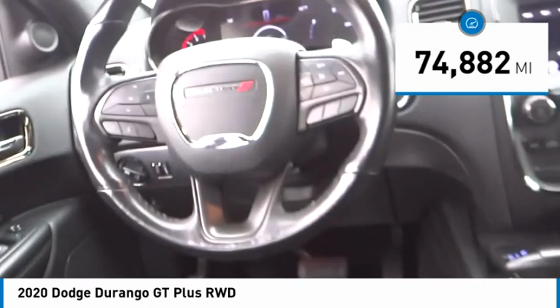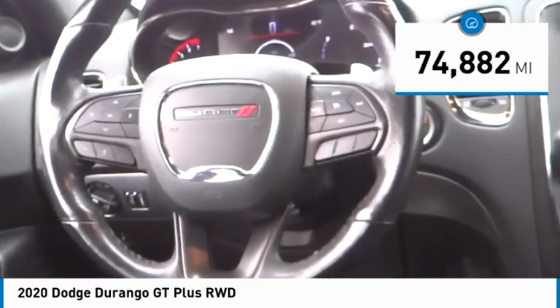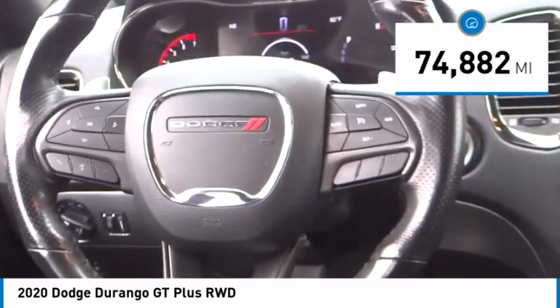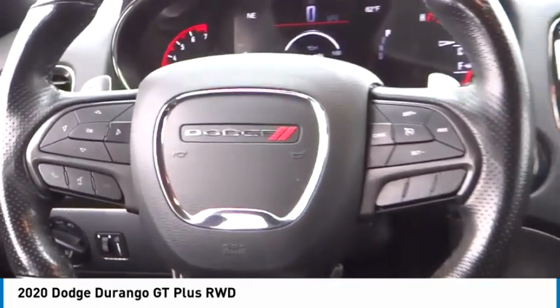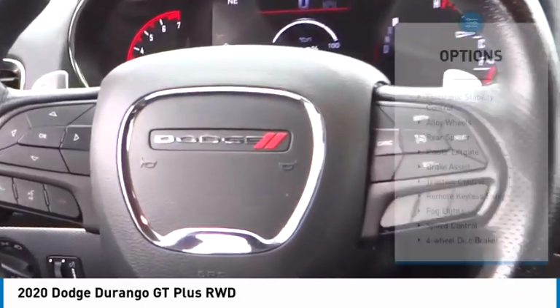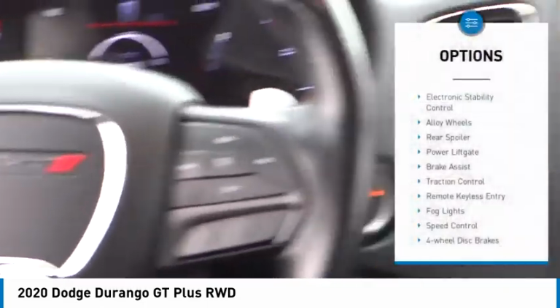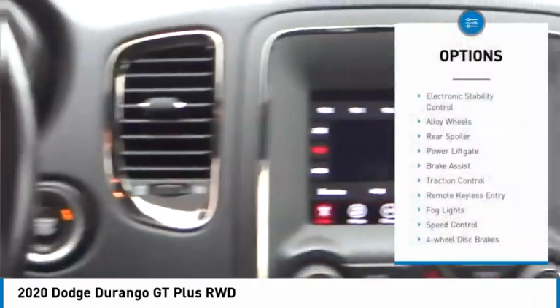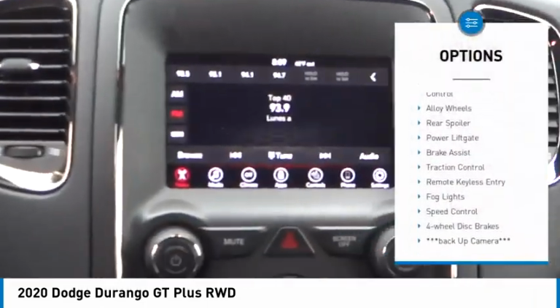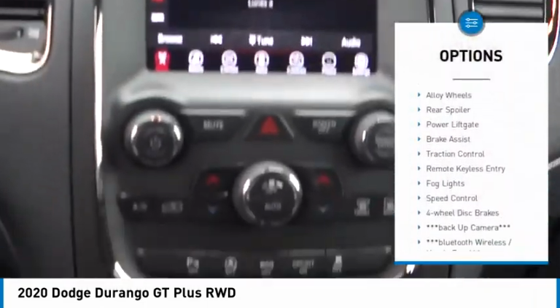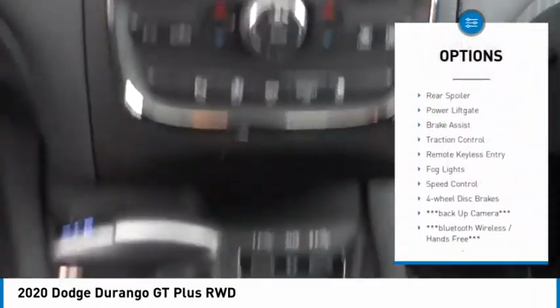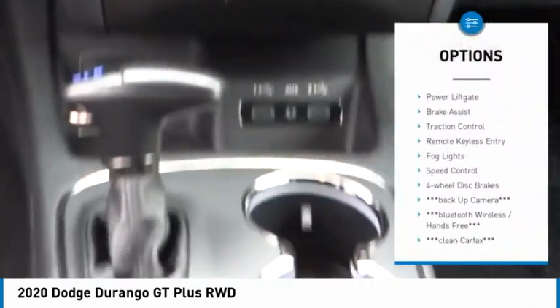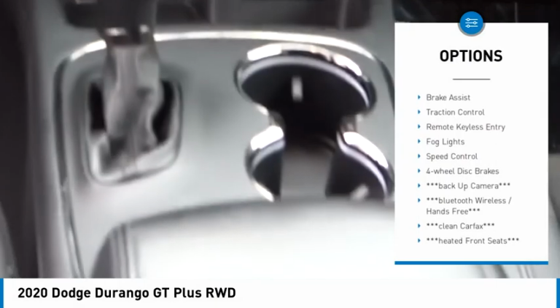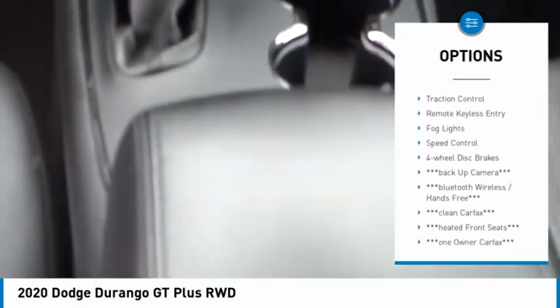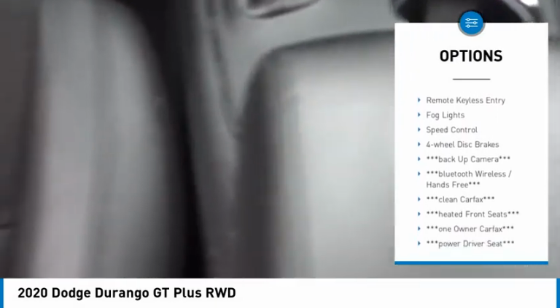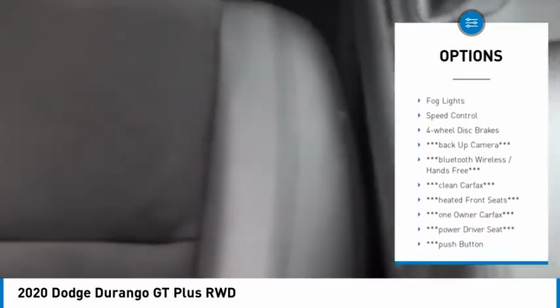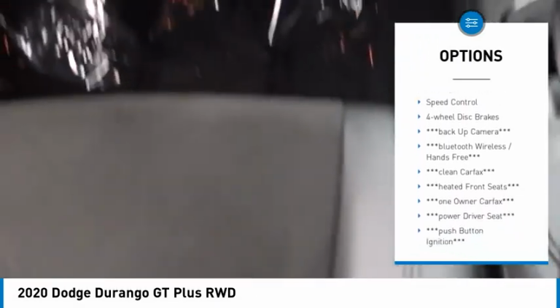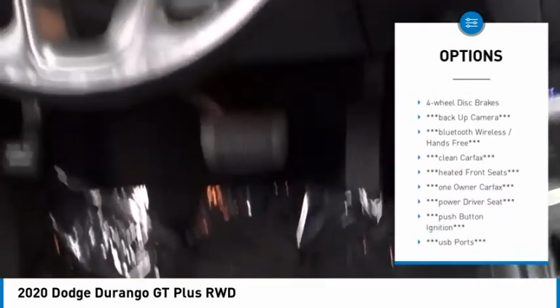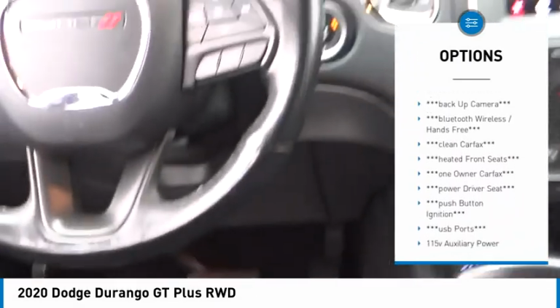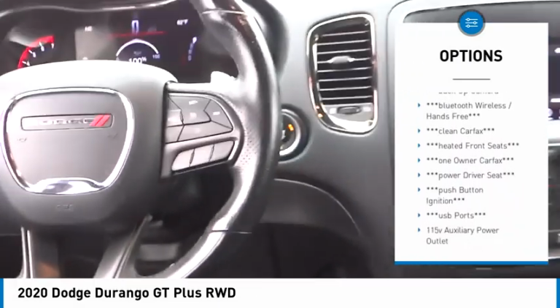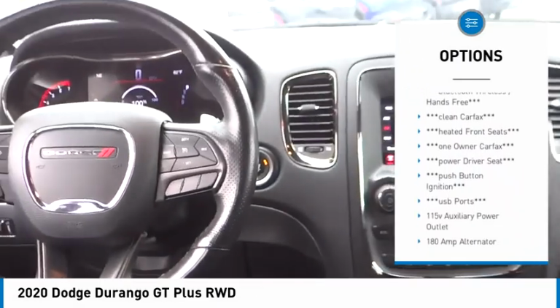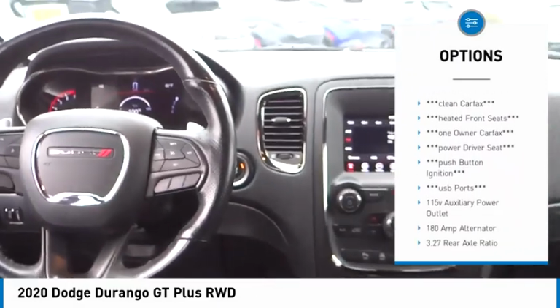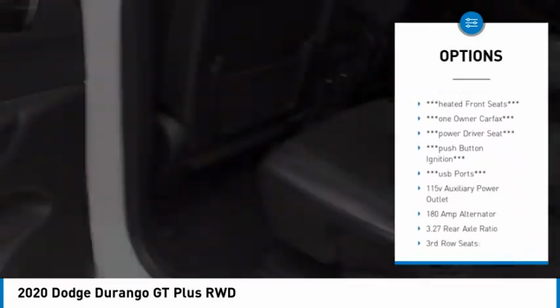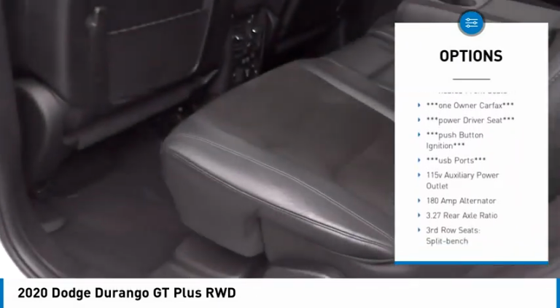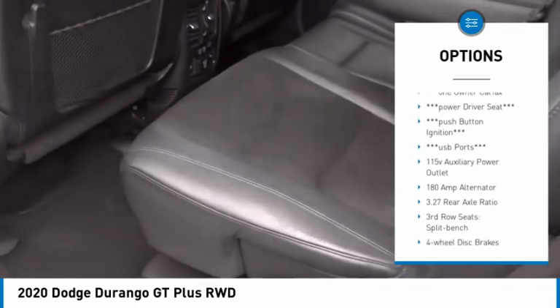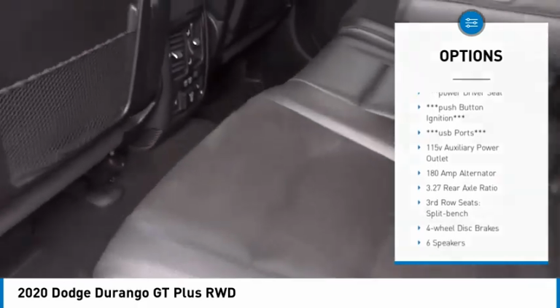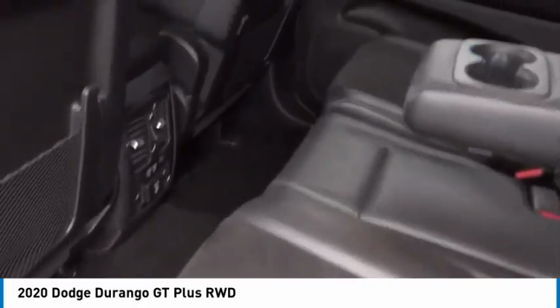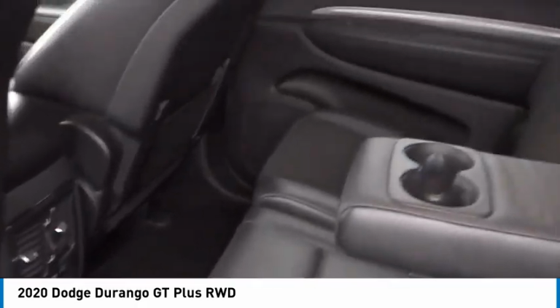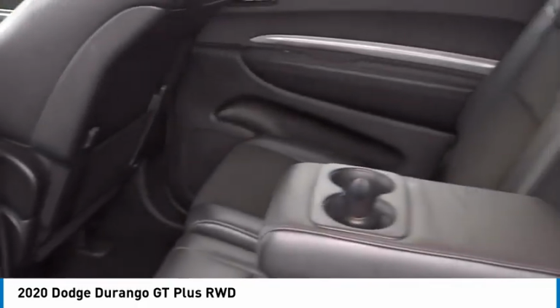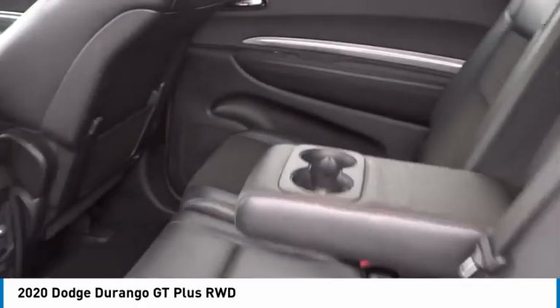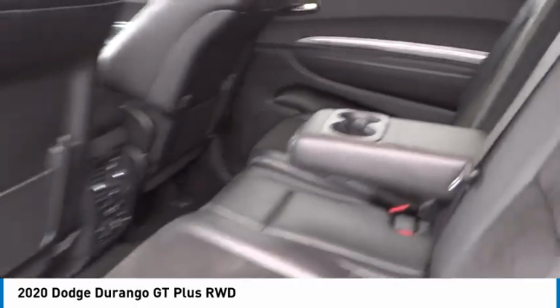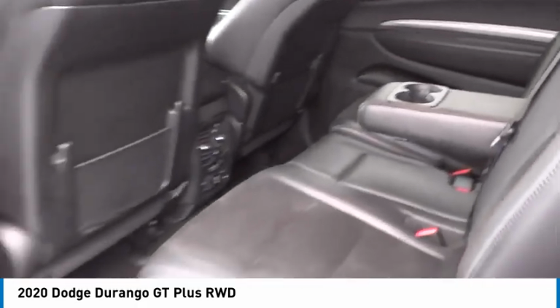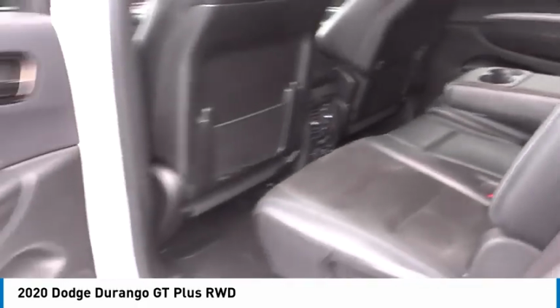Here are some of this vehicle's great options: electronic stability control, alloy wheels, rear spoiler, power lift gate, brake assist, traction control, remote keyless entry, fog lights, speed control, and four-wheel disc brakes.